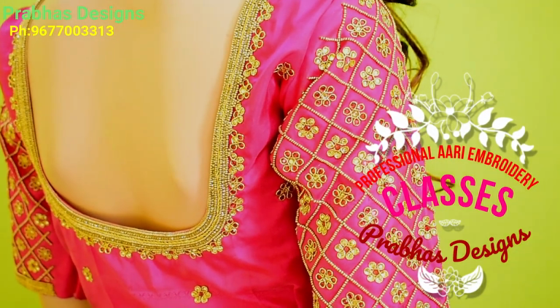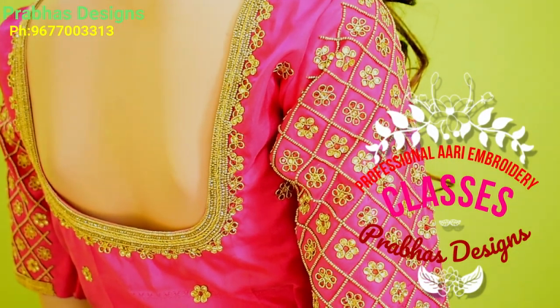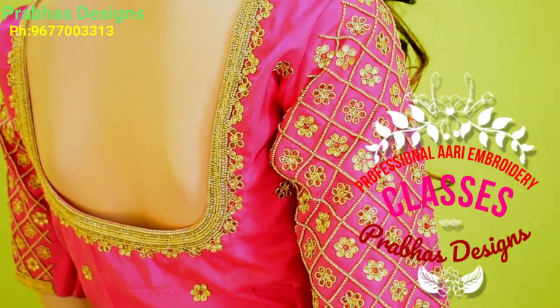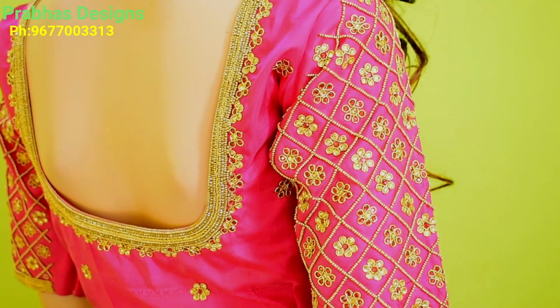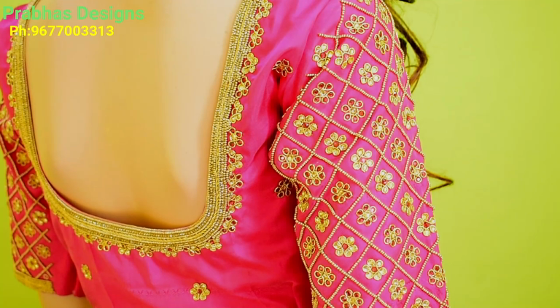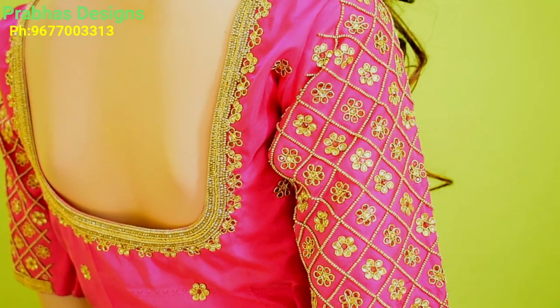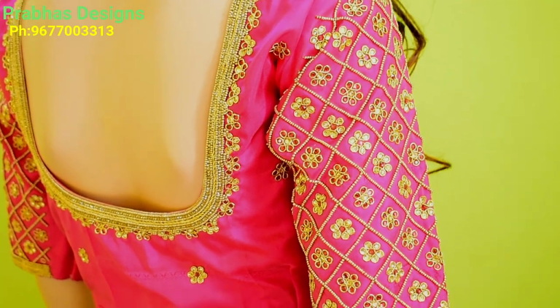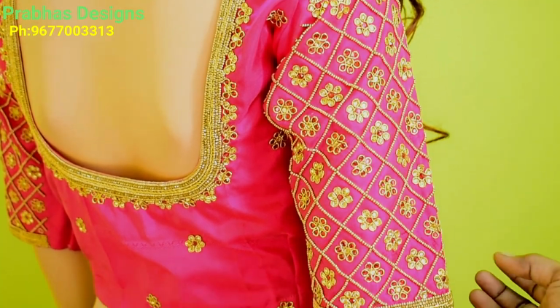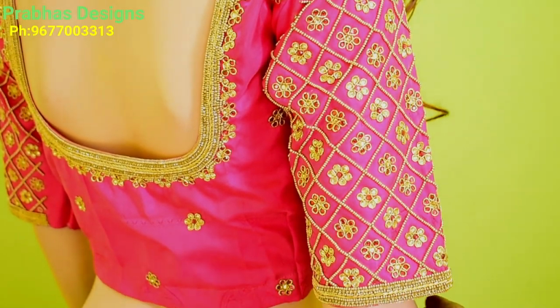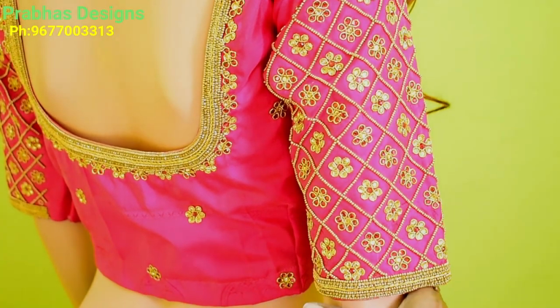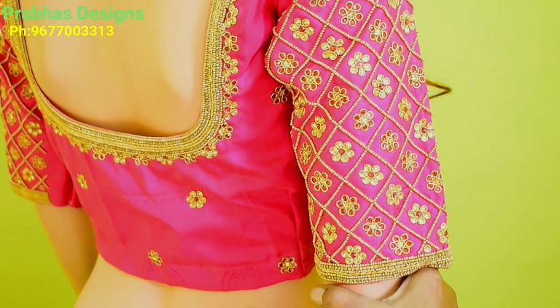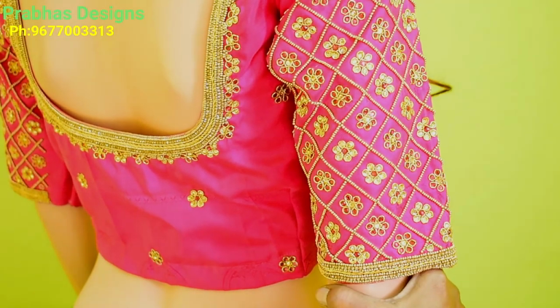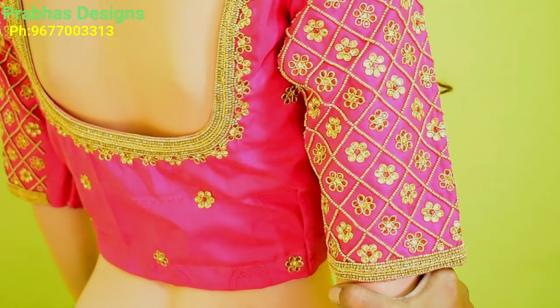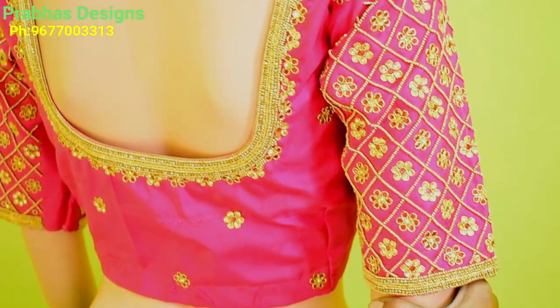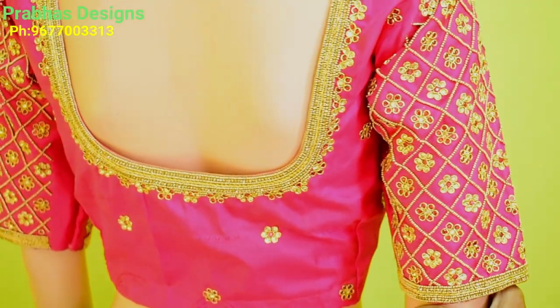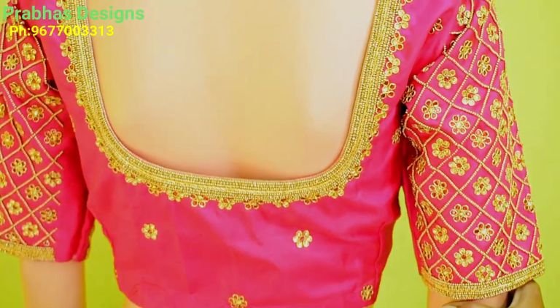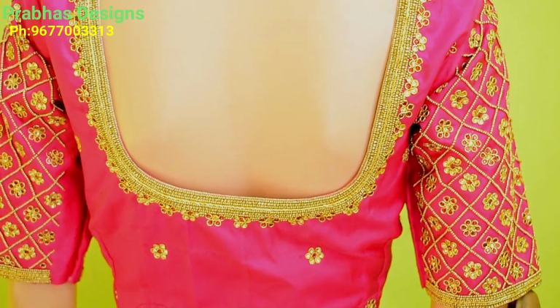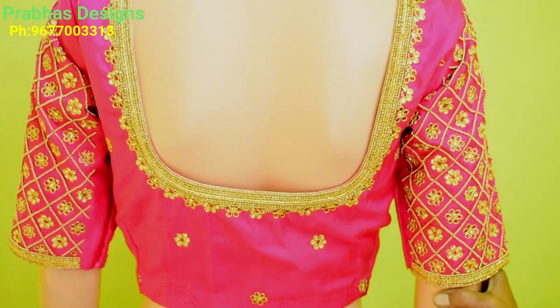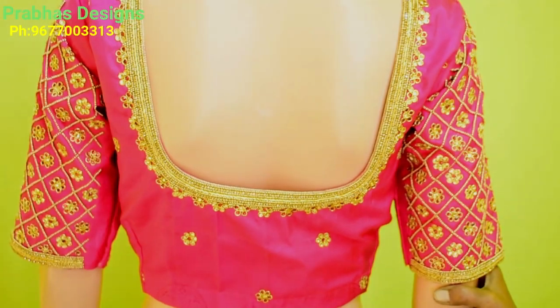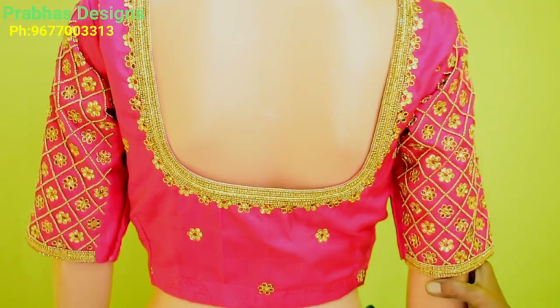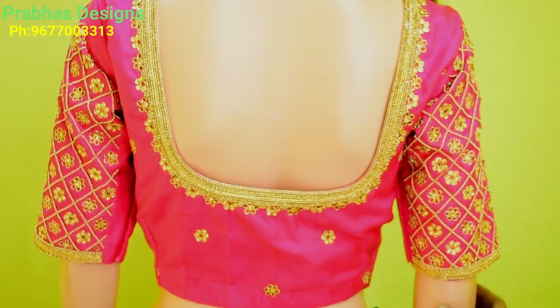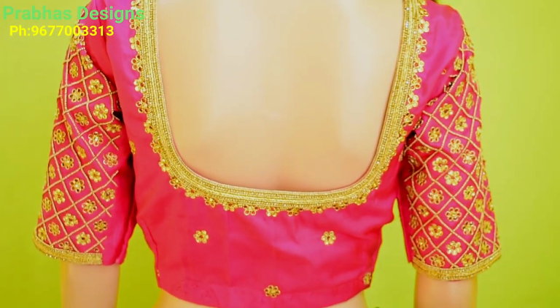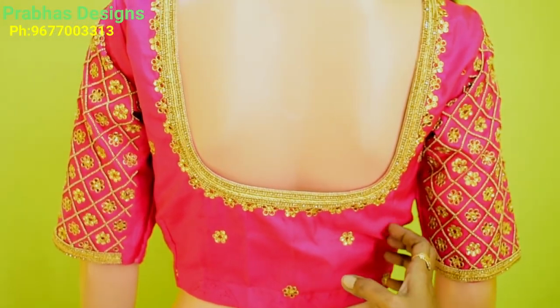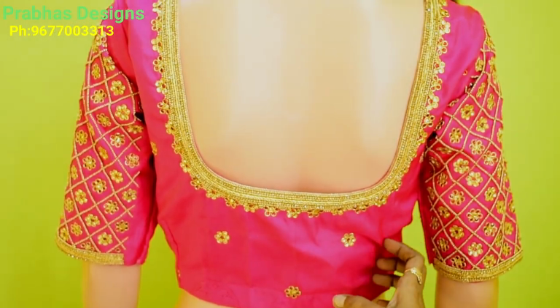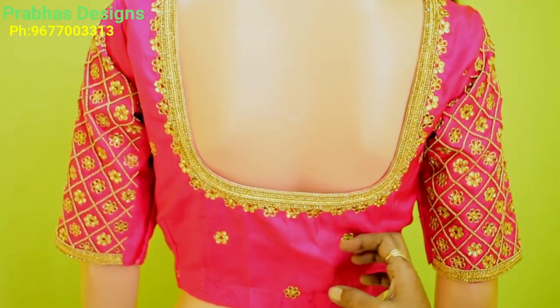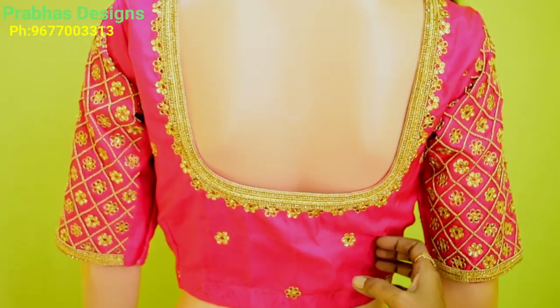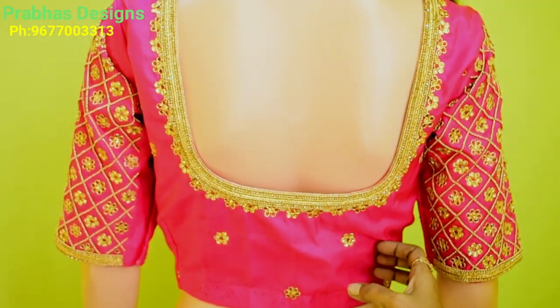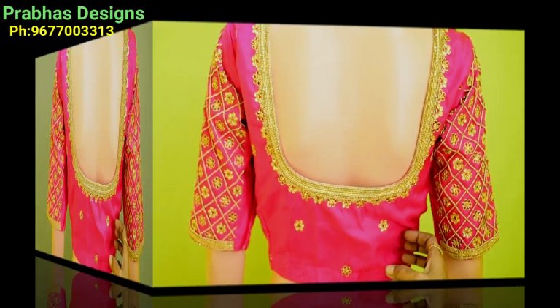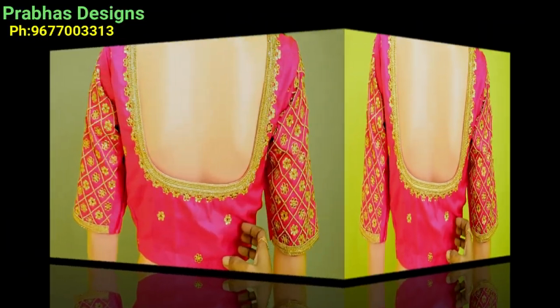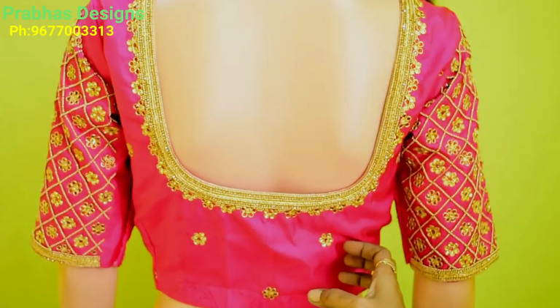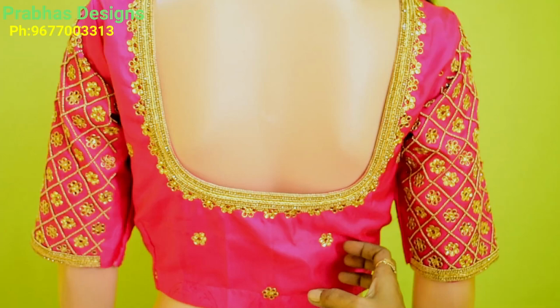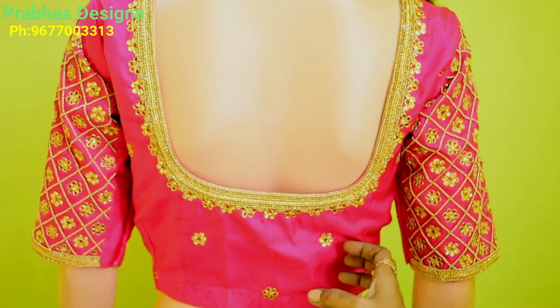It is a great shape for you. If you have a comment, put a plain nose. It is a great shape for you.